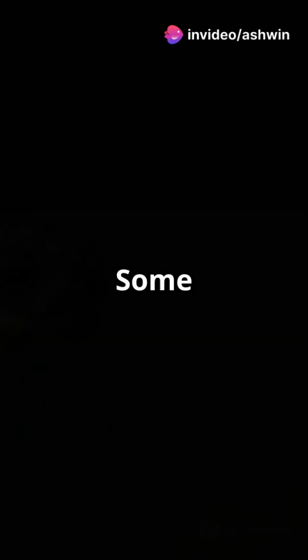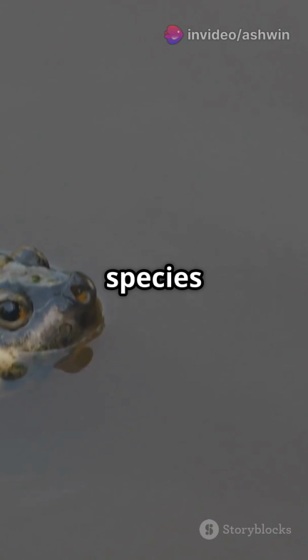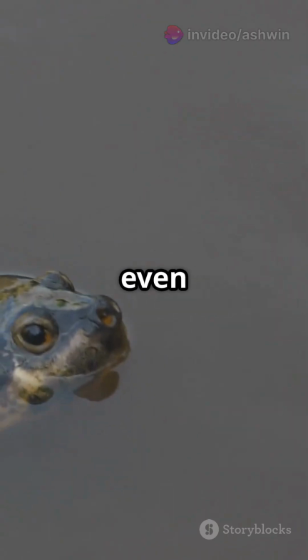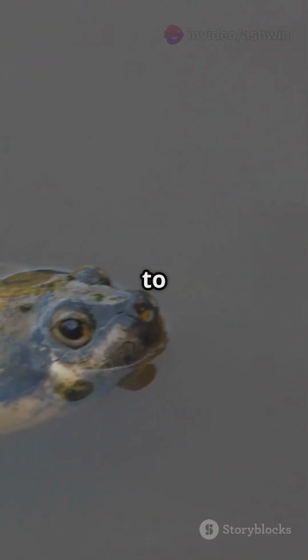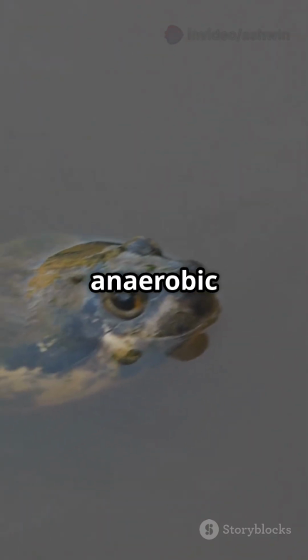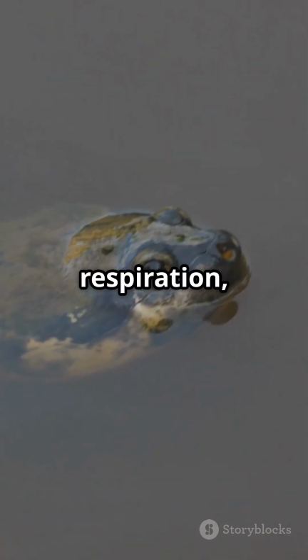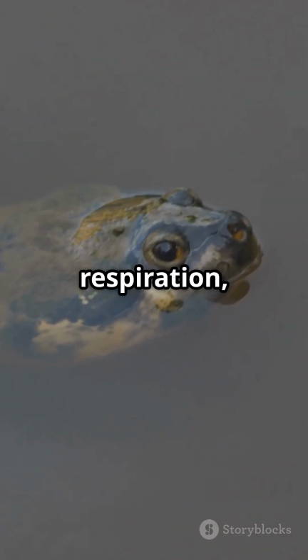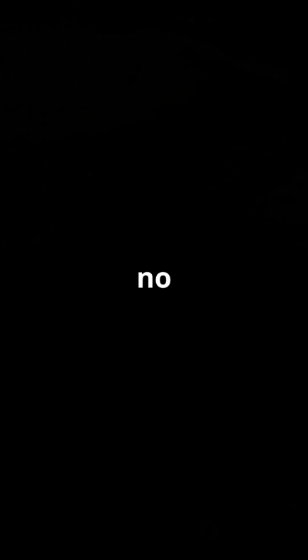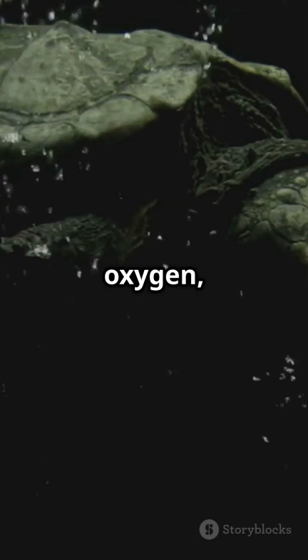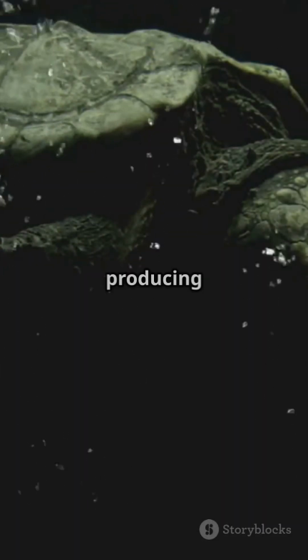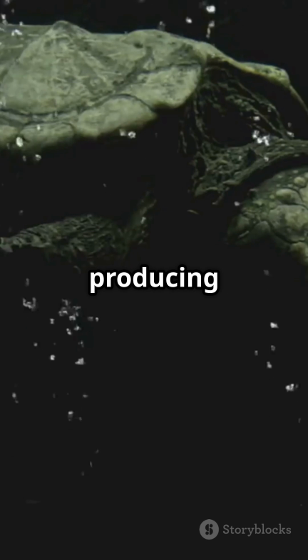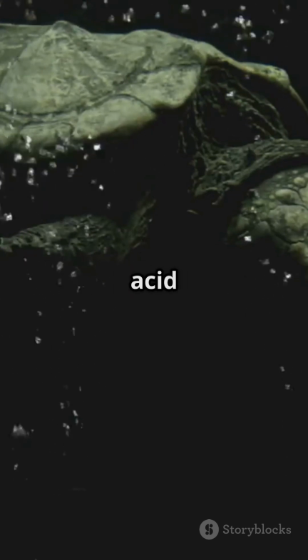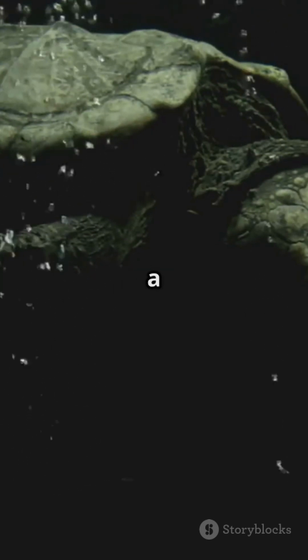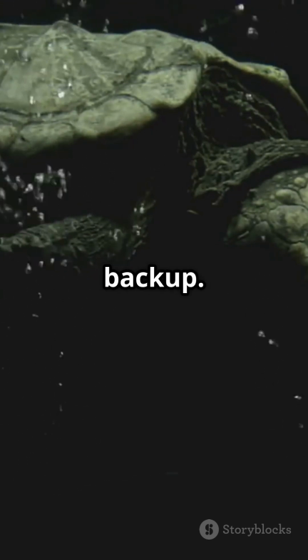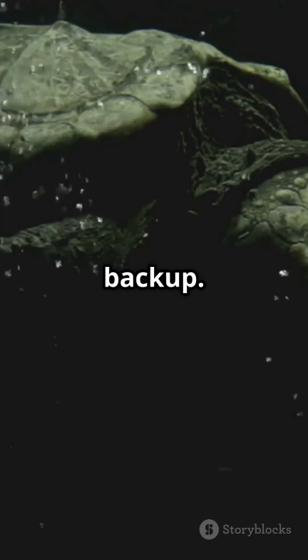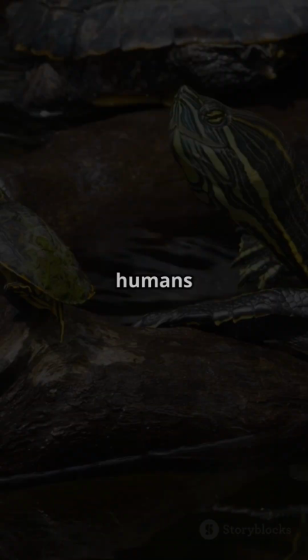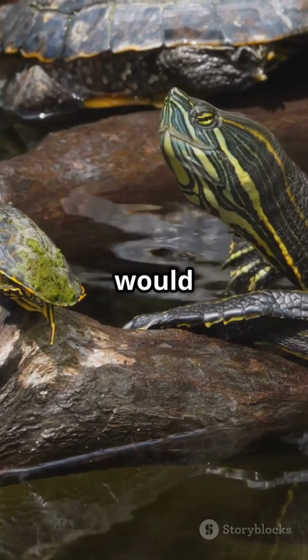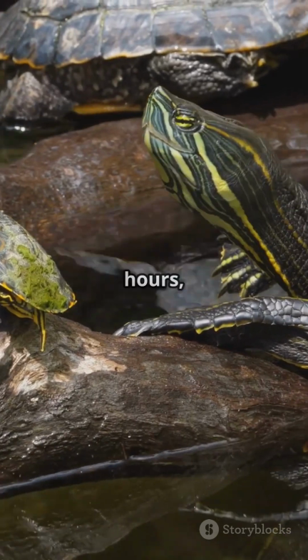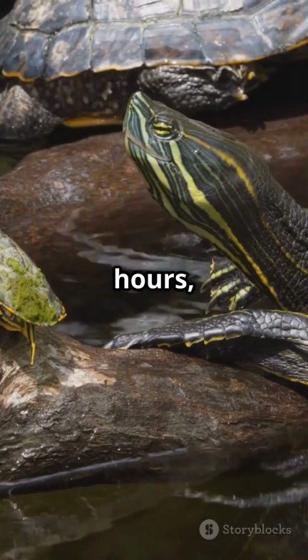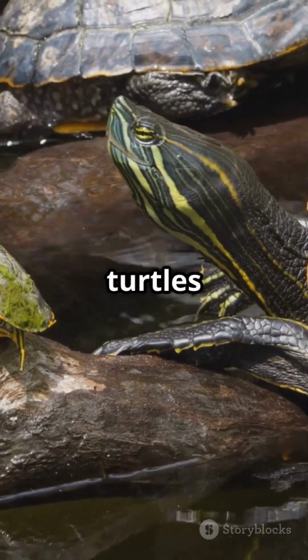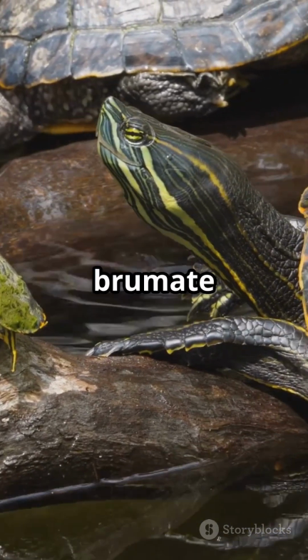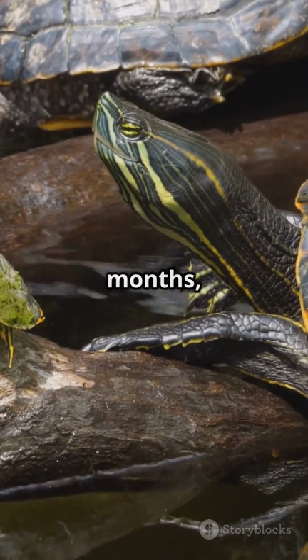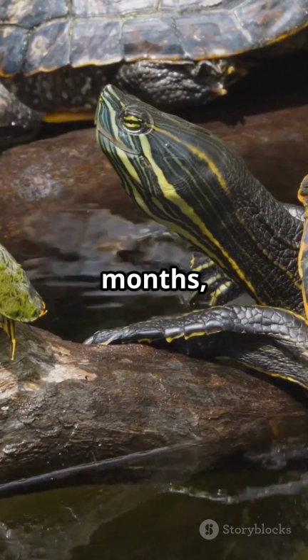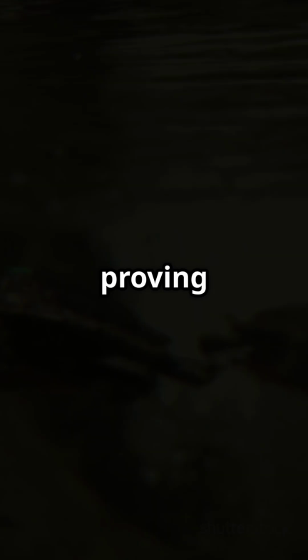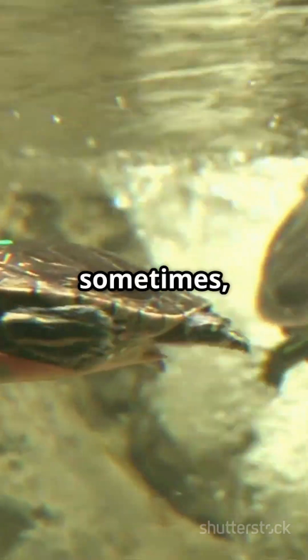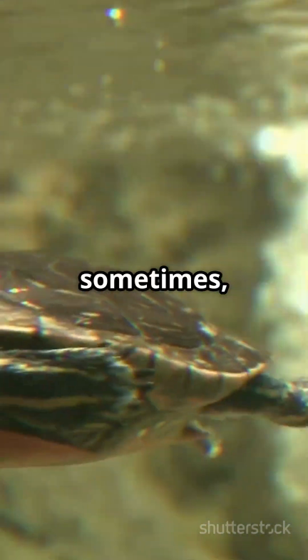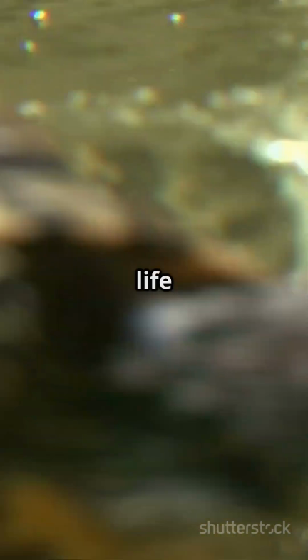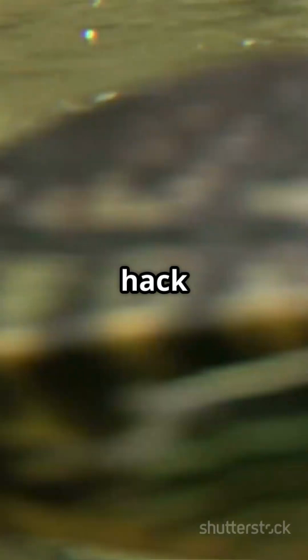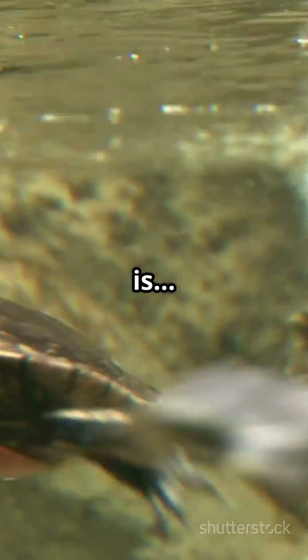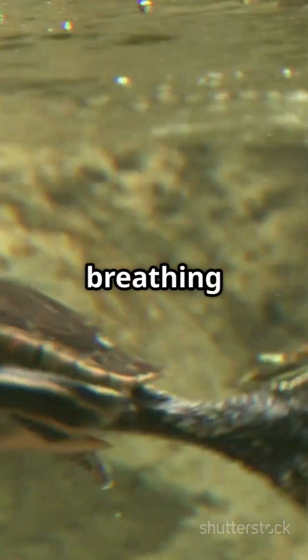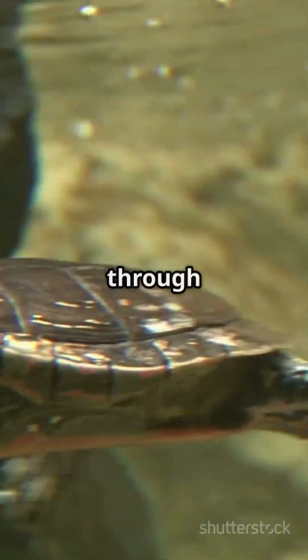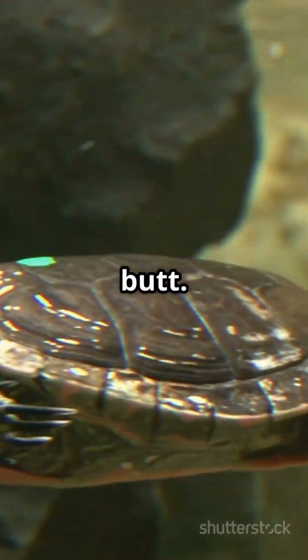Some species even switch to anaerobic respiration — no oxygen — producing lactic acid as a backup. While humans would die in hours, turtles brumate for months, proving that sometimes the best life hack is breathing through your butt.